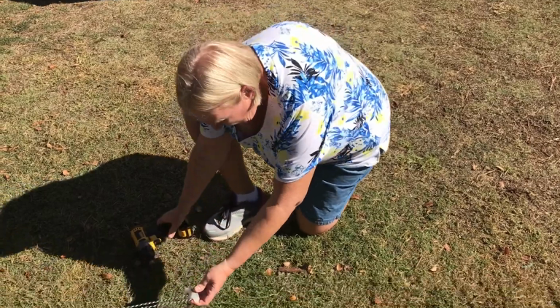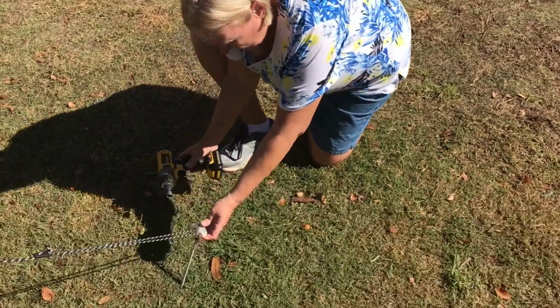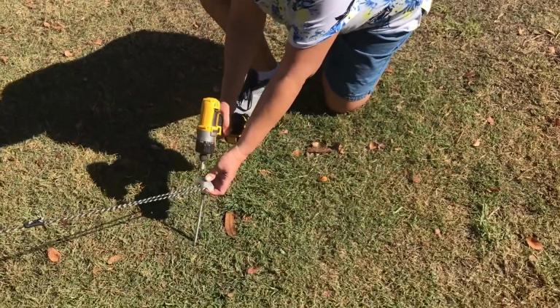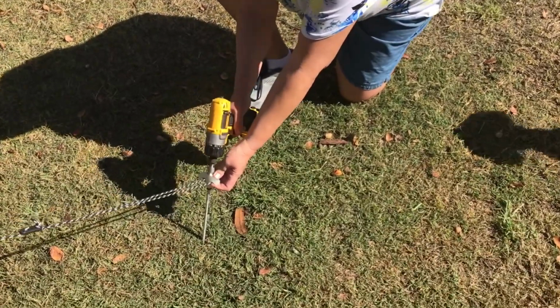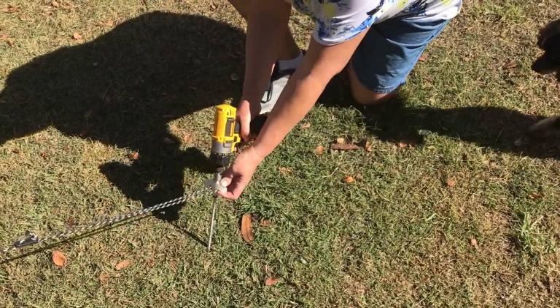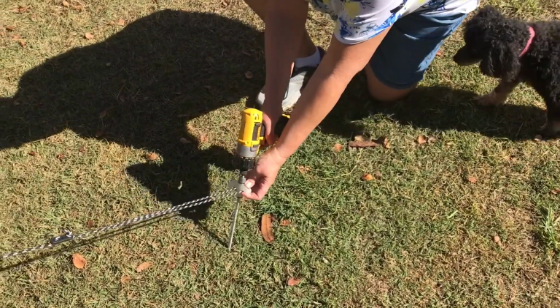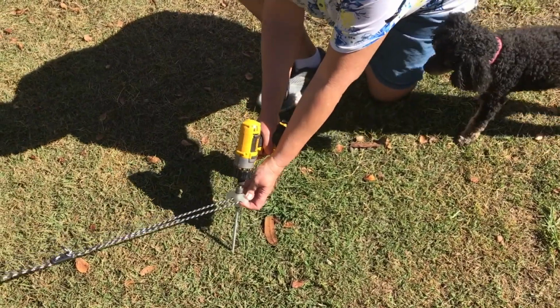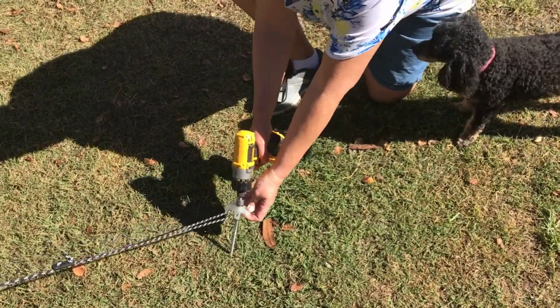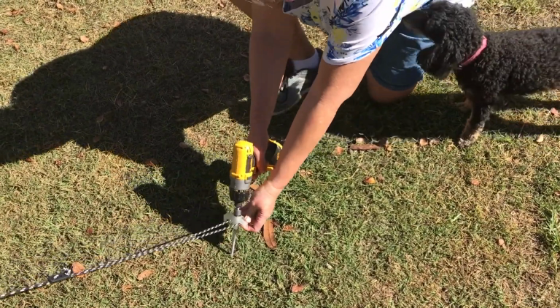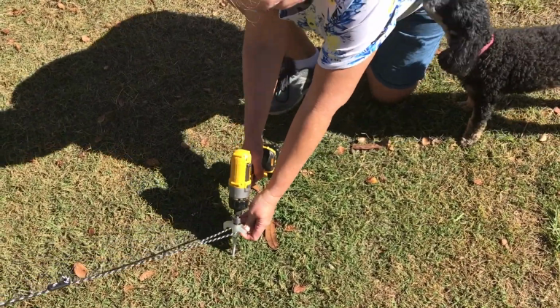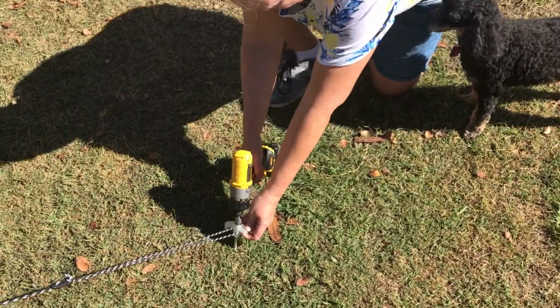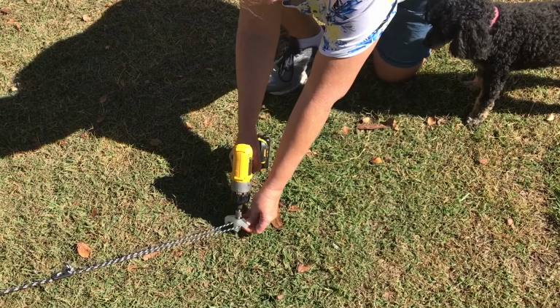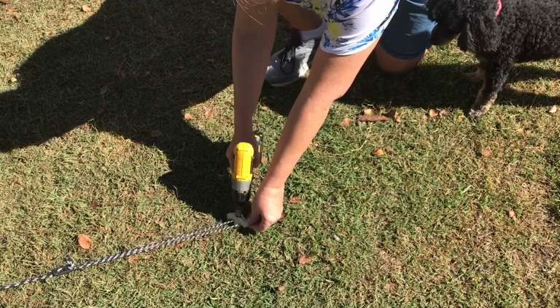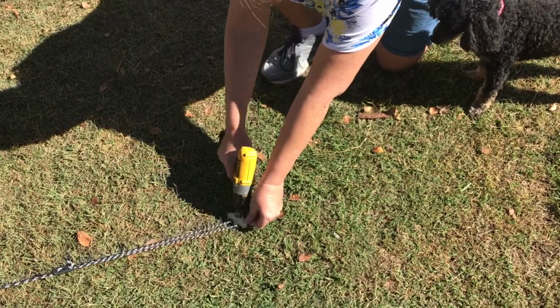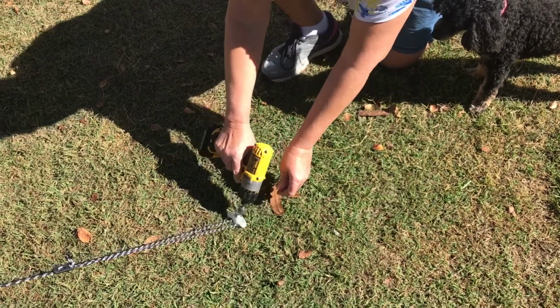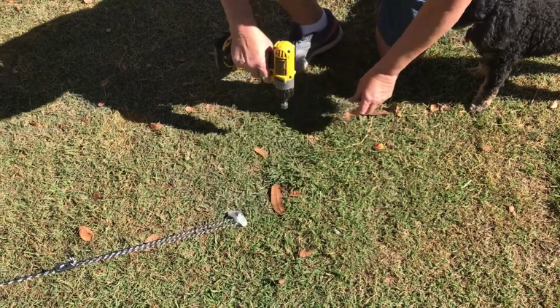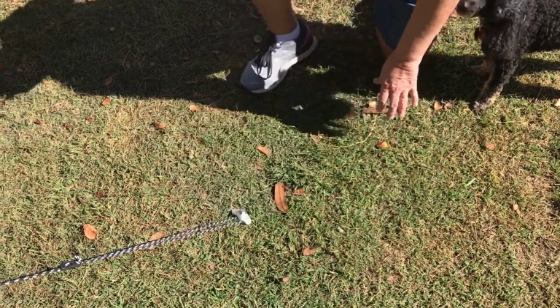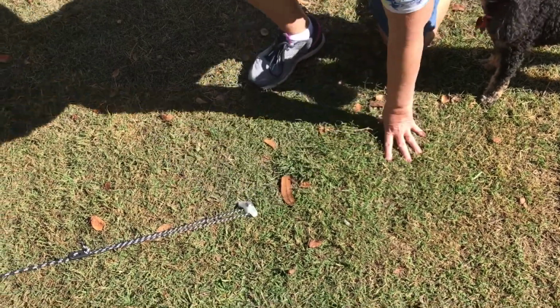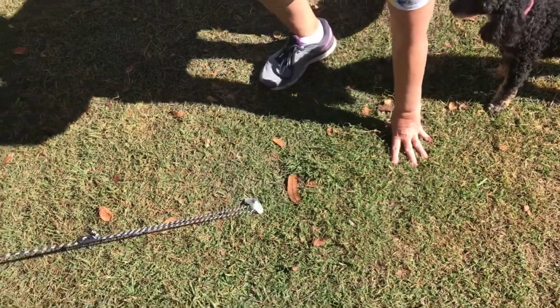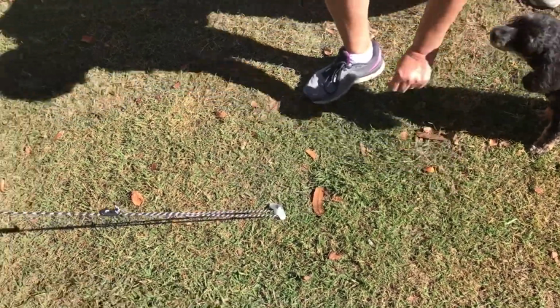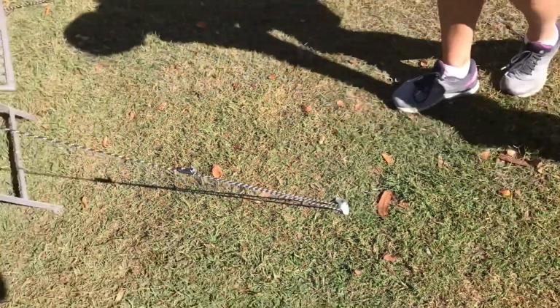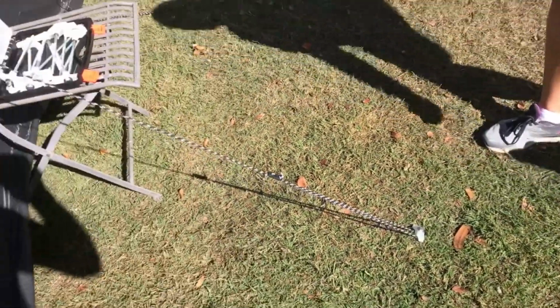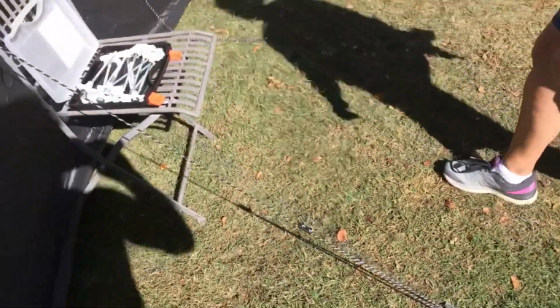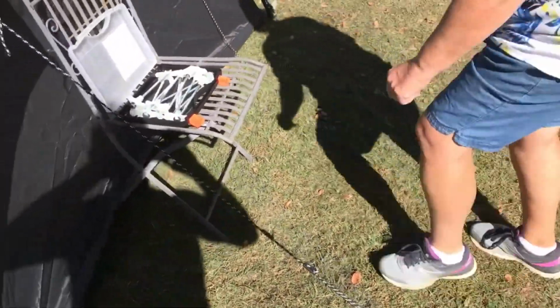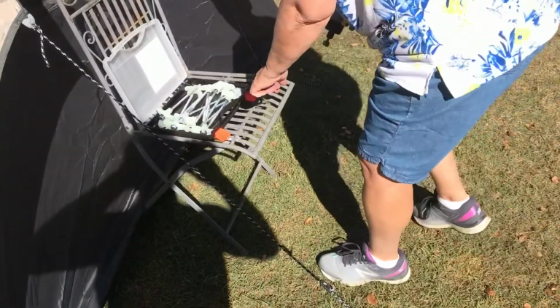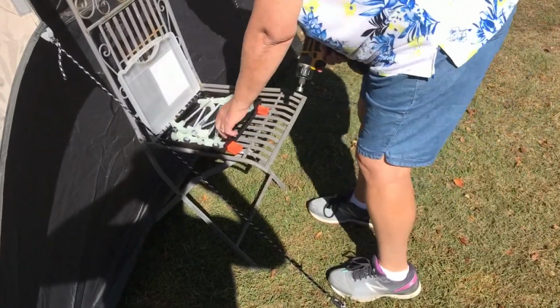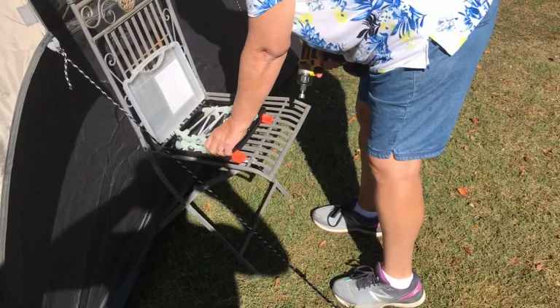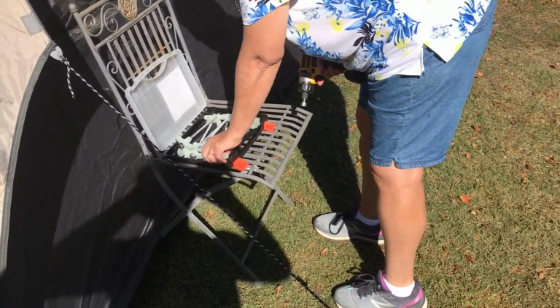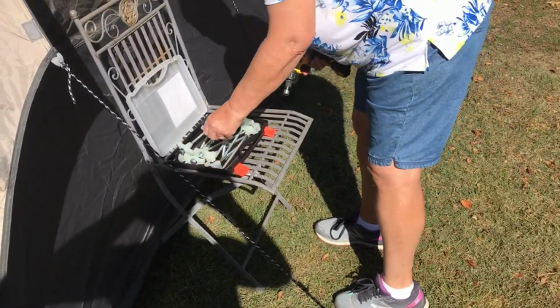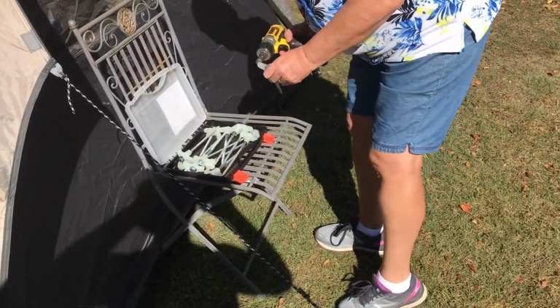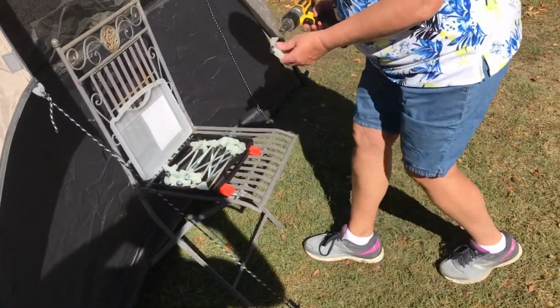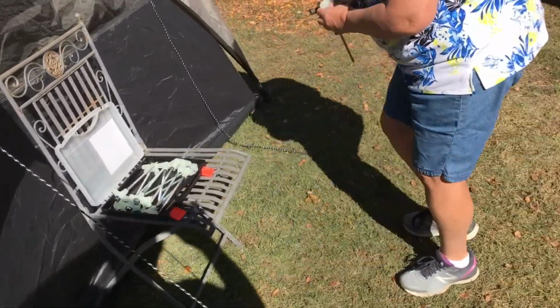I think about here. Alright, let's do another one. That's a pixie. This one? Yep.